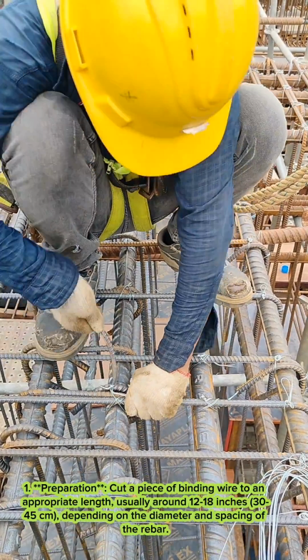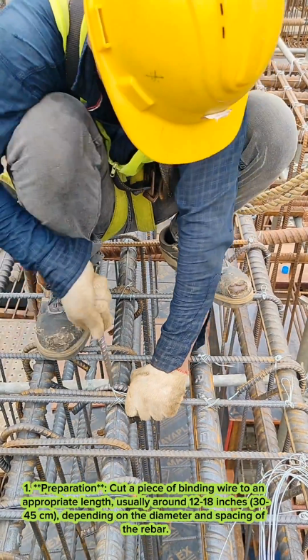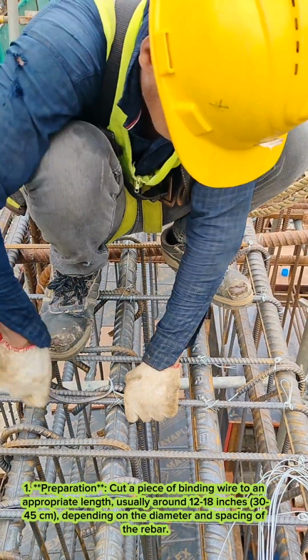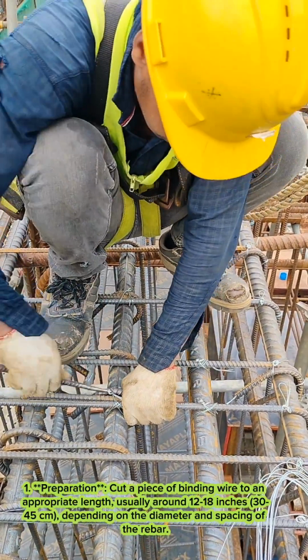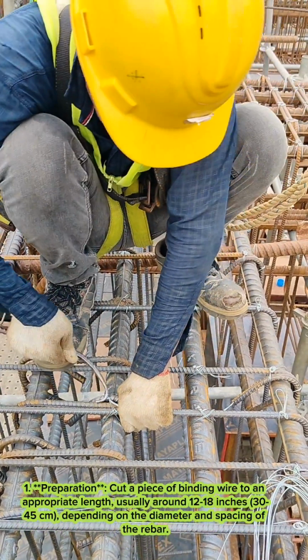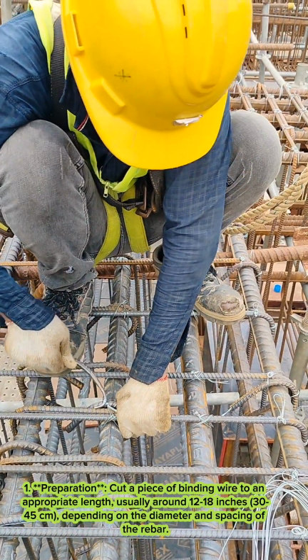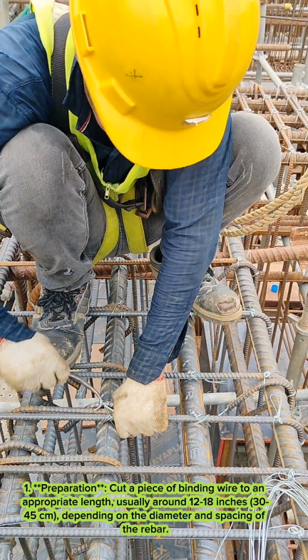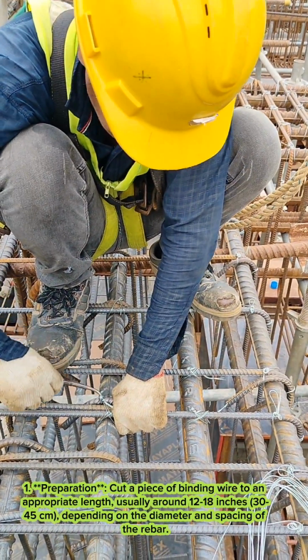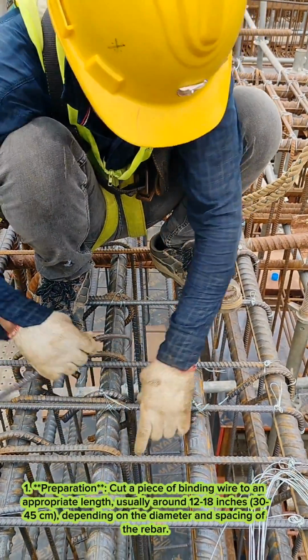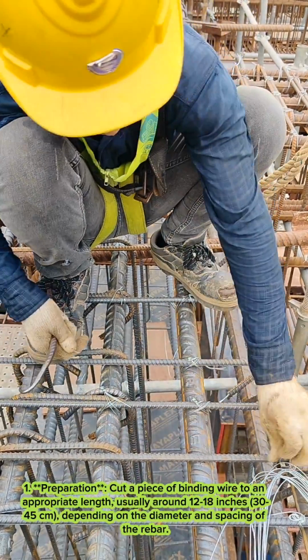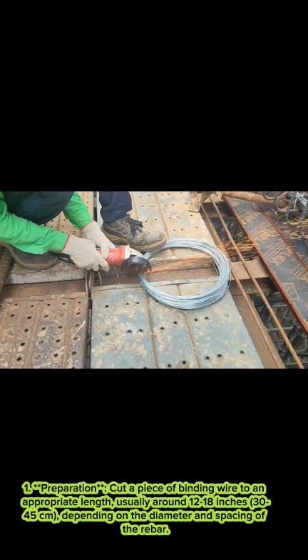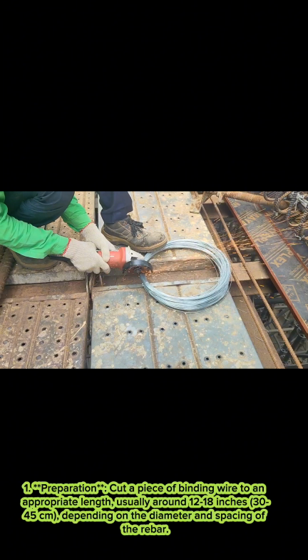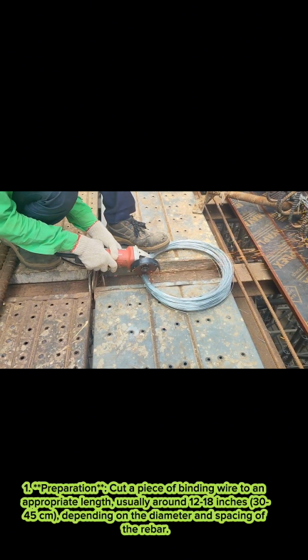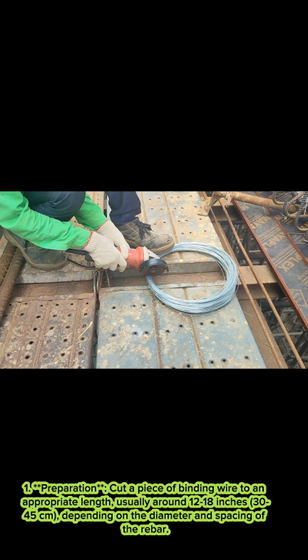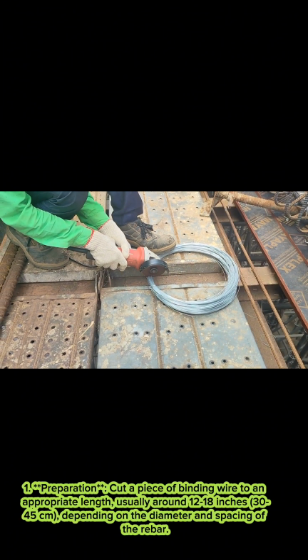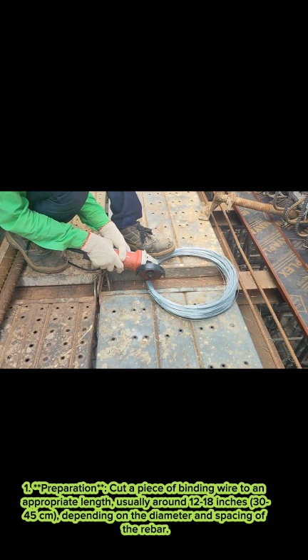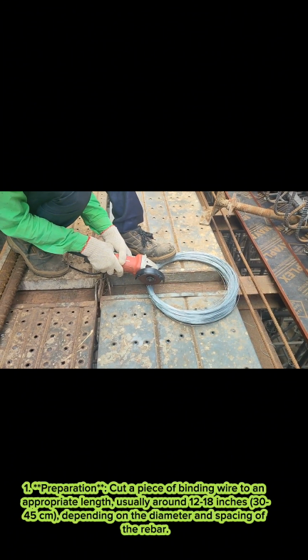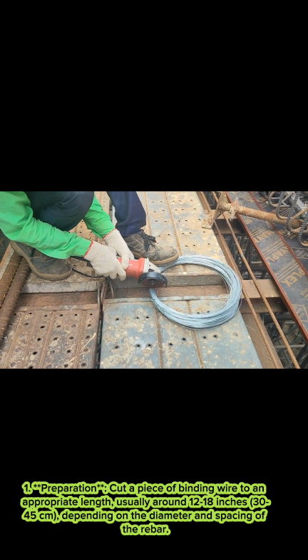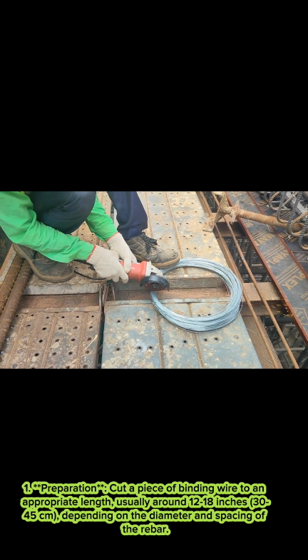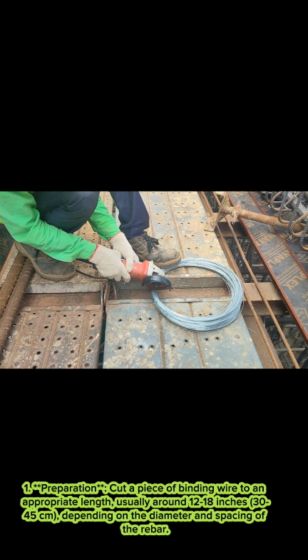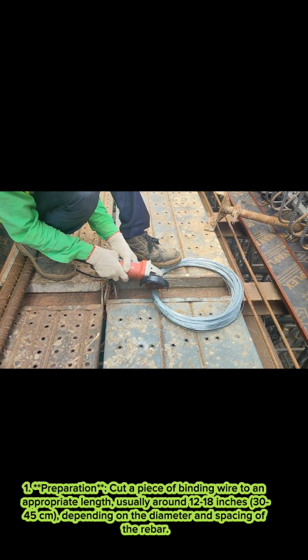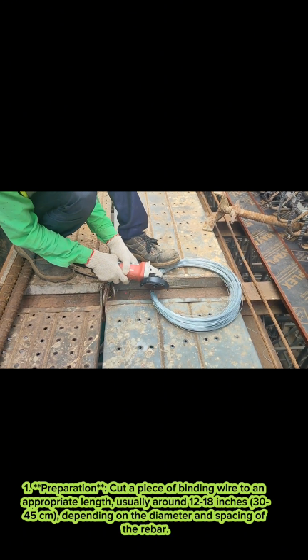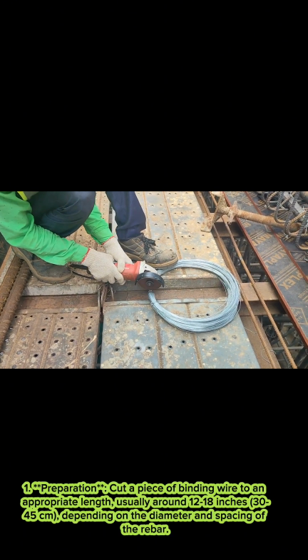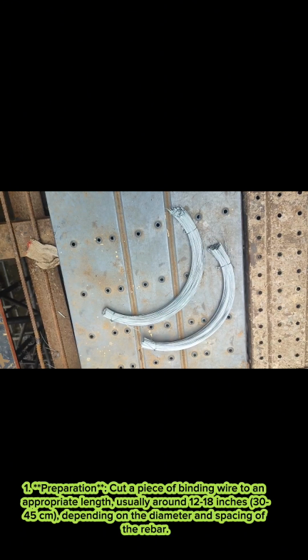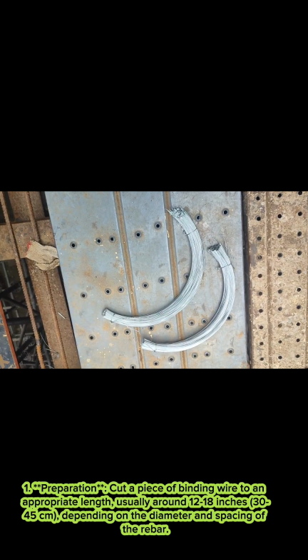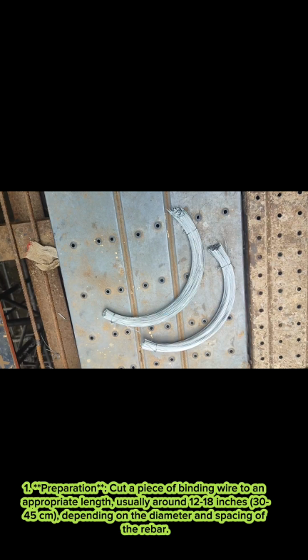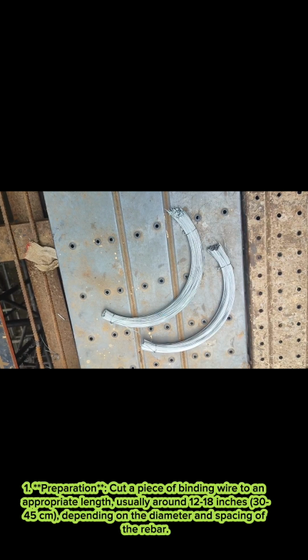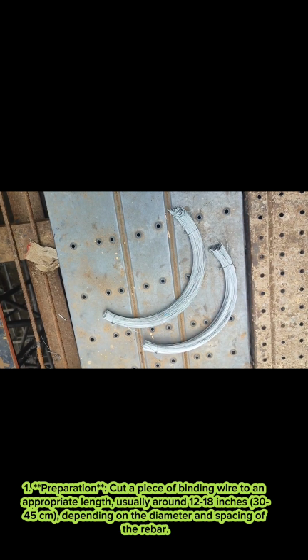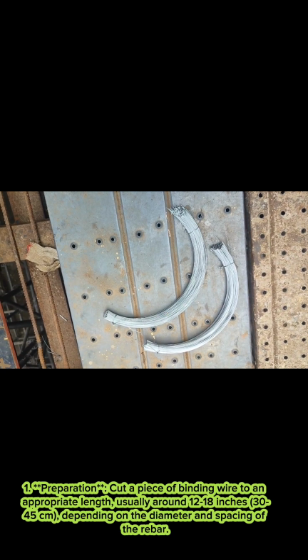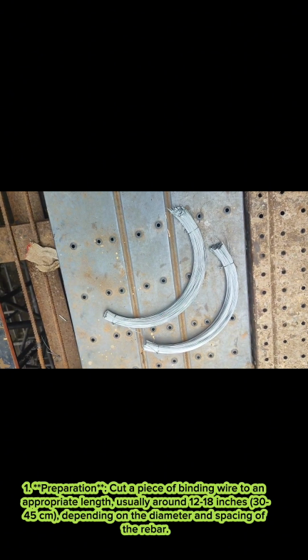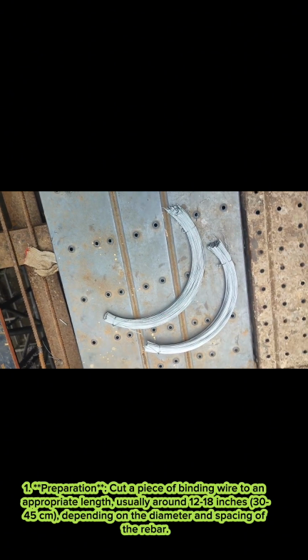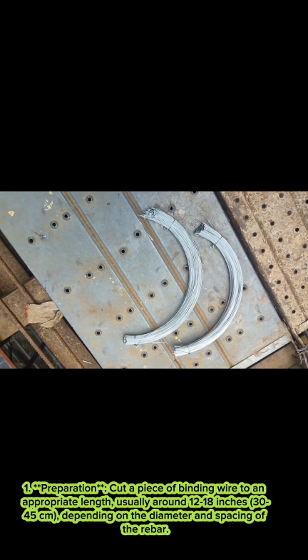One, preparation. Cut a piece of binding wire to an appropriate length, usually around 12 to 18 inches (30 to 45 cm), depending on the diameter and spacing of the rebar.